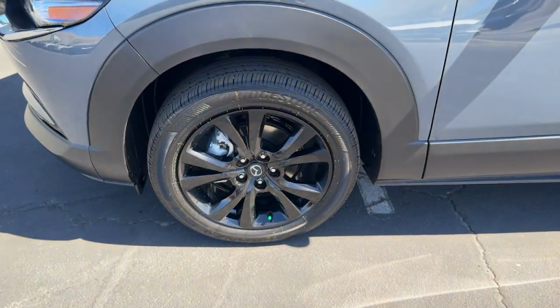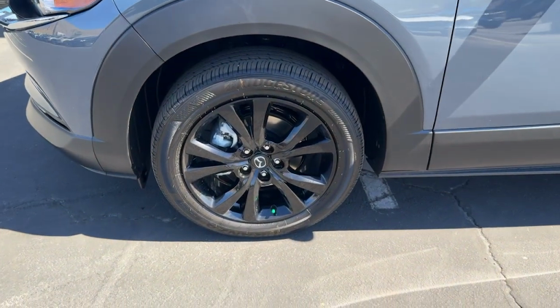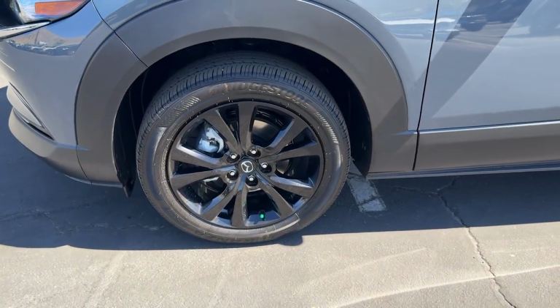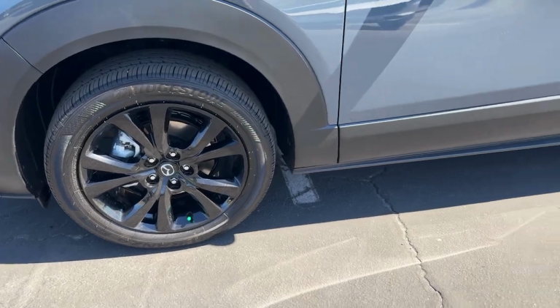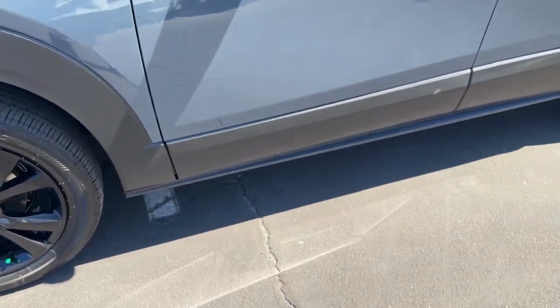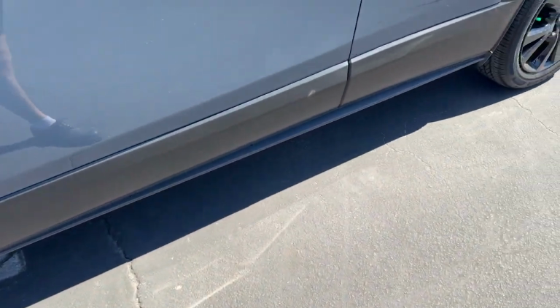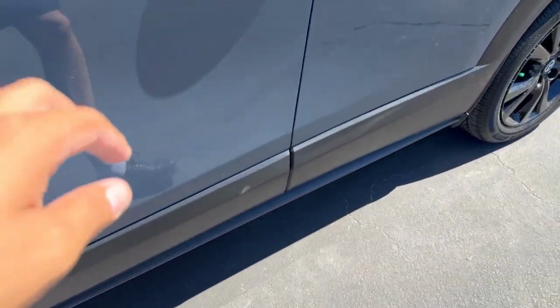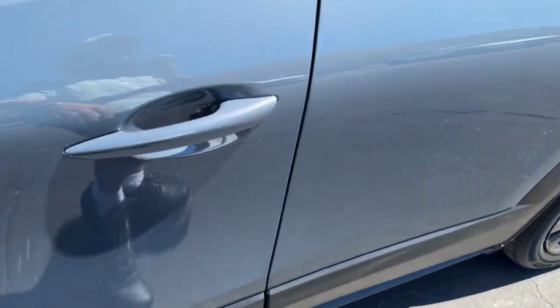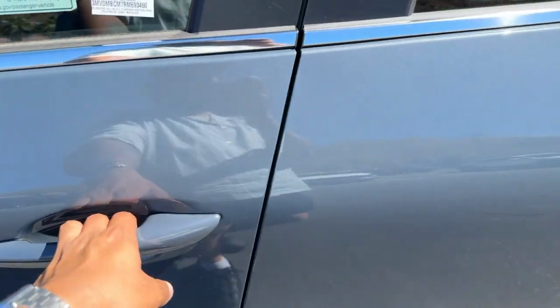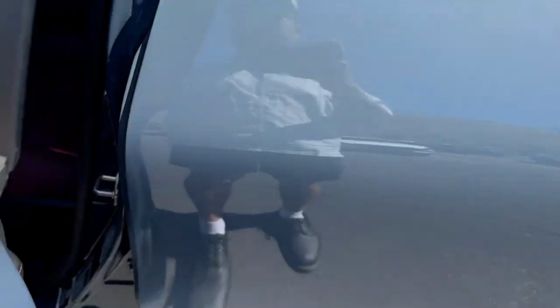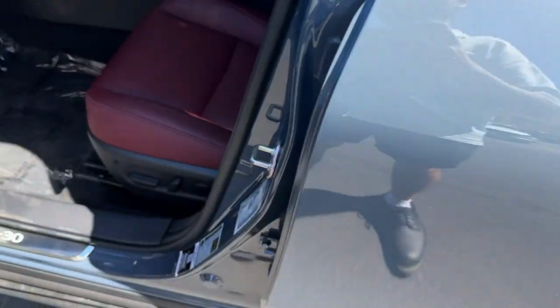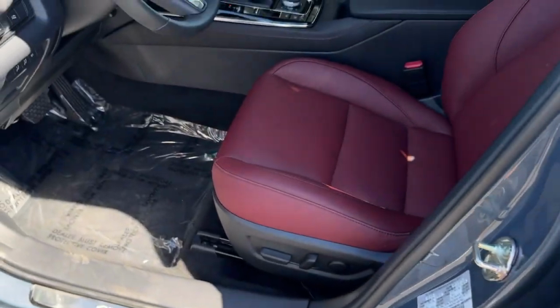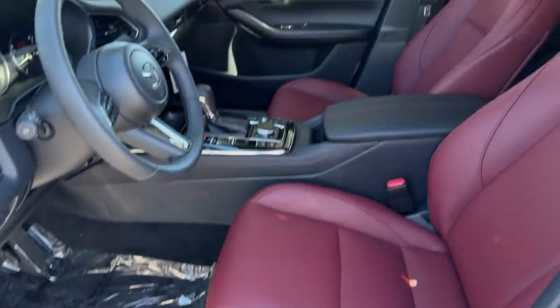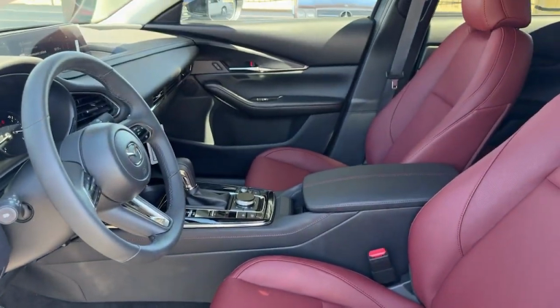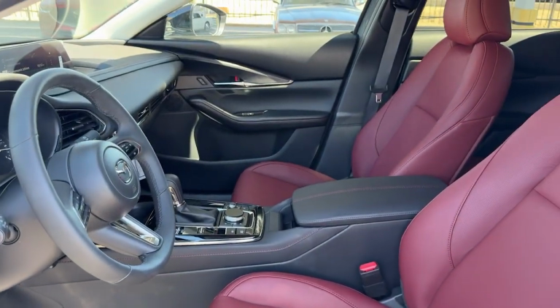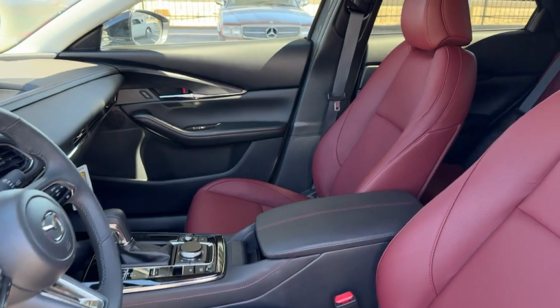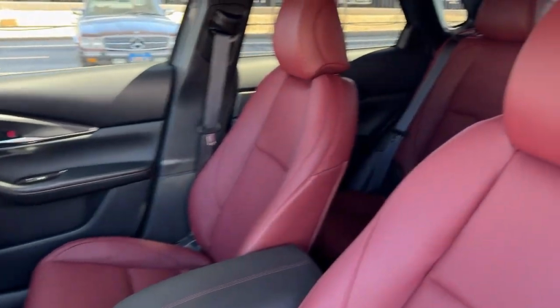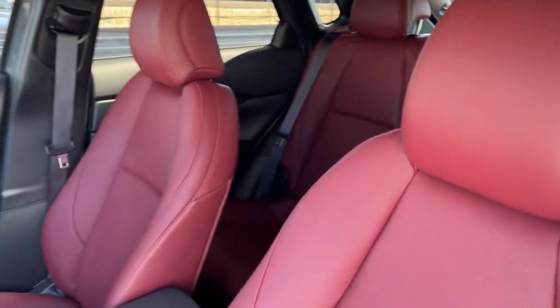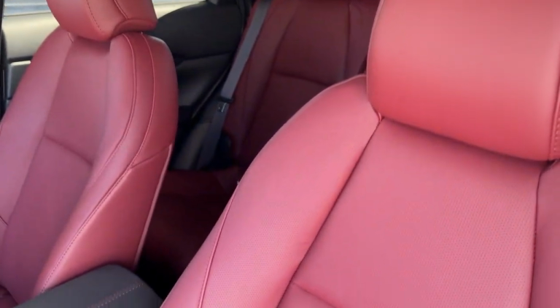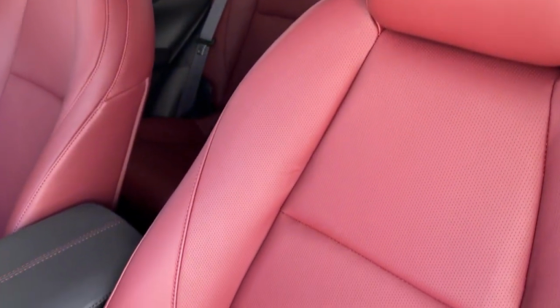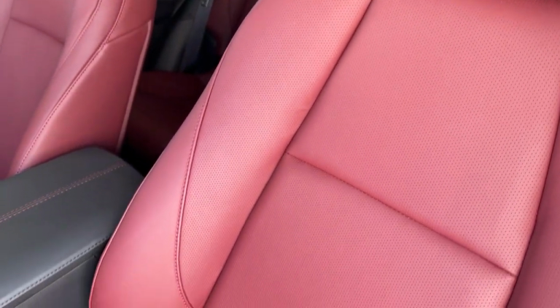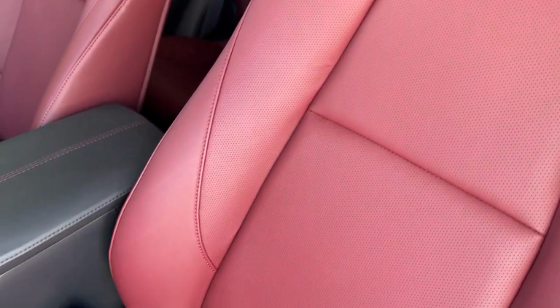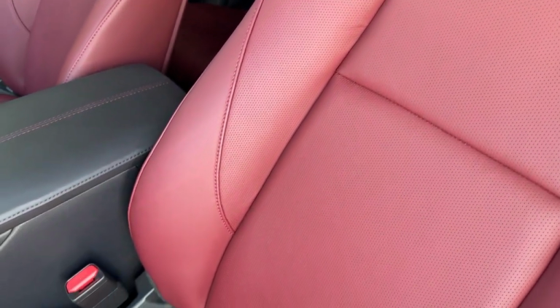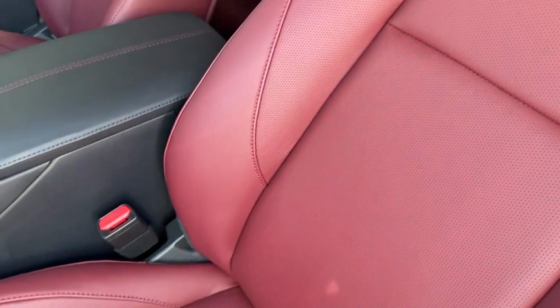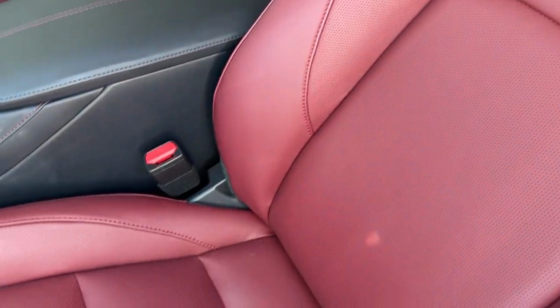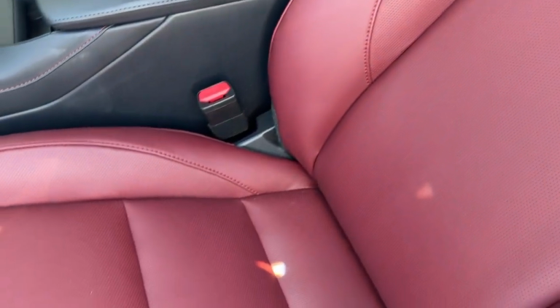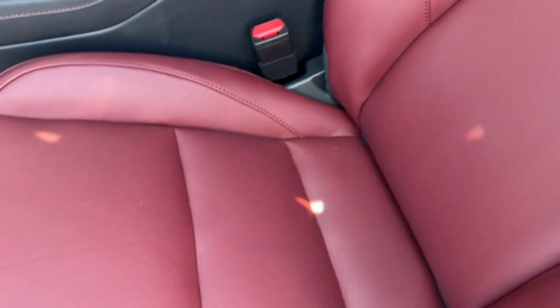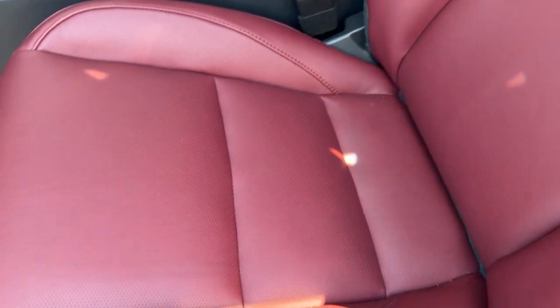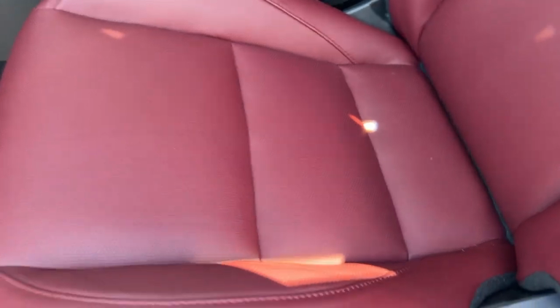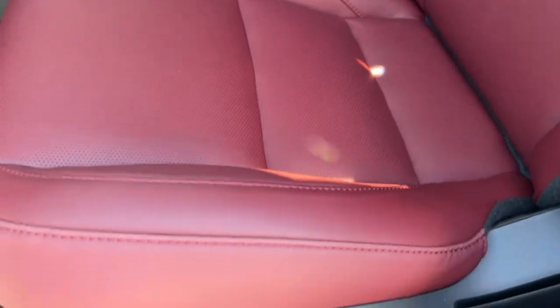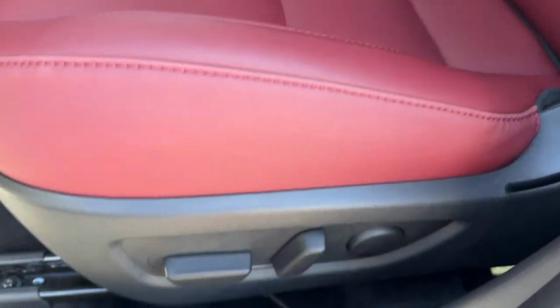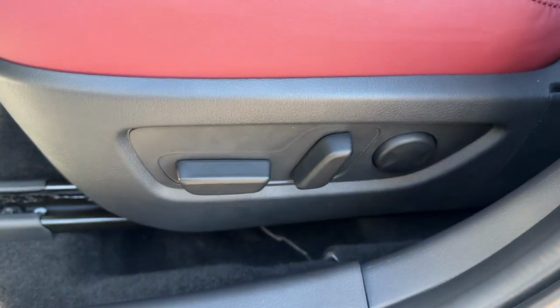Feel a new sense of excitement when you take the wheel of this upscale yet surprisingly affordable CX-30. Treat yourself to a test drive today. Our staff will toss you the keys and give you an outstanding customer experience. Let's catch up.